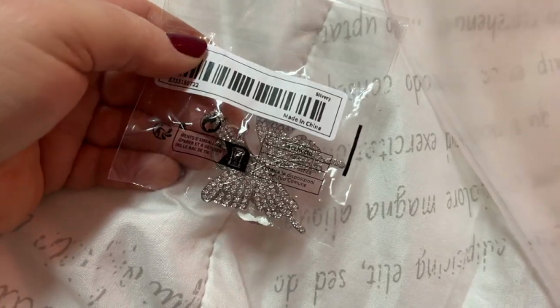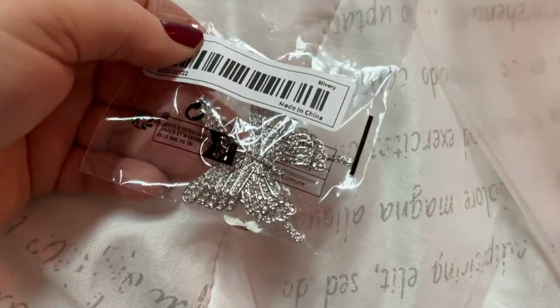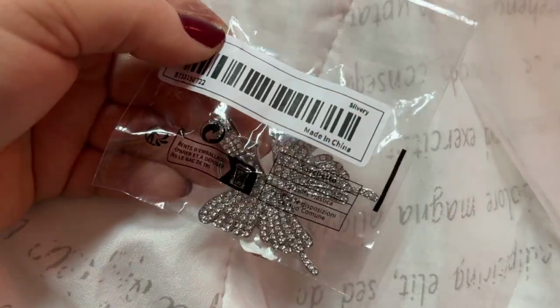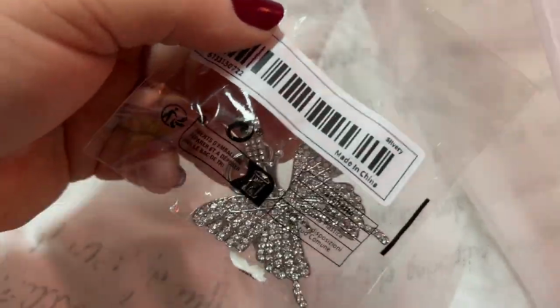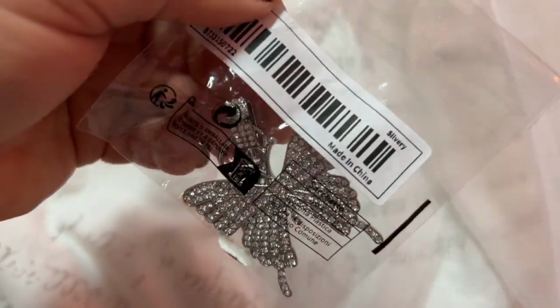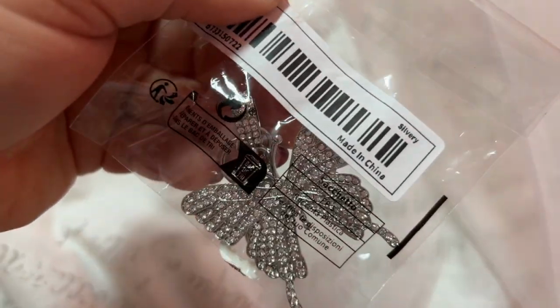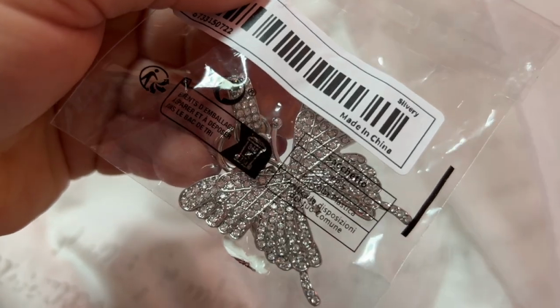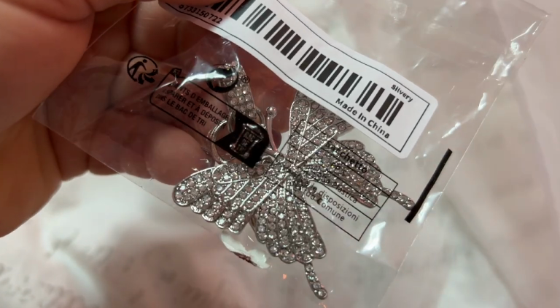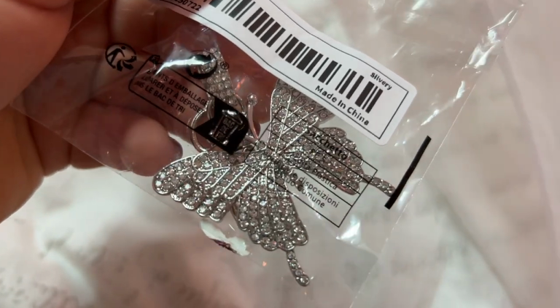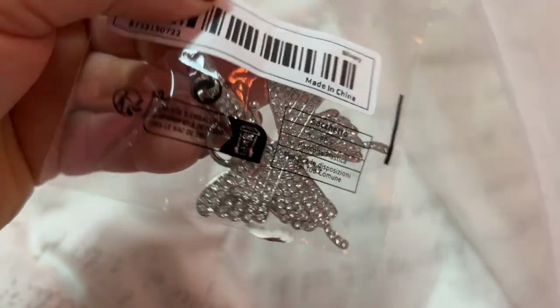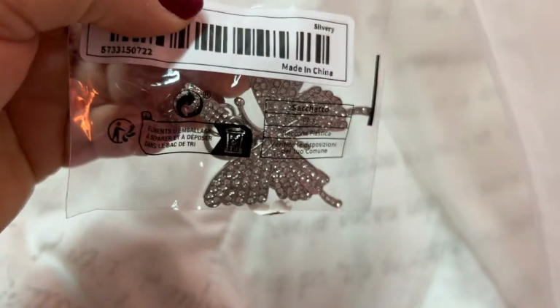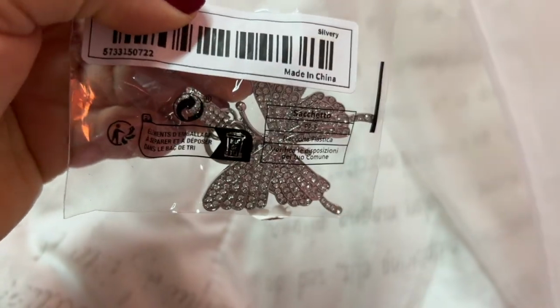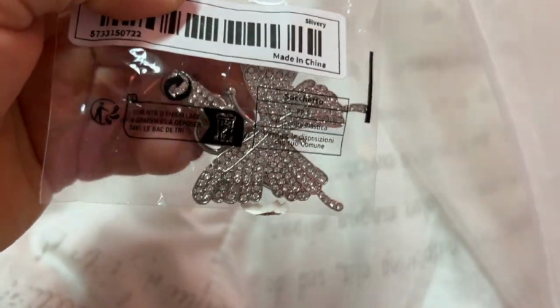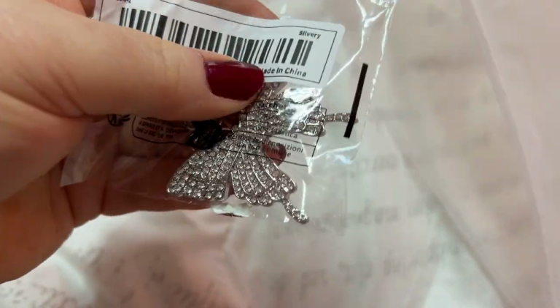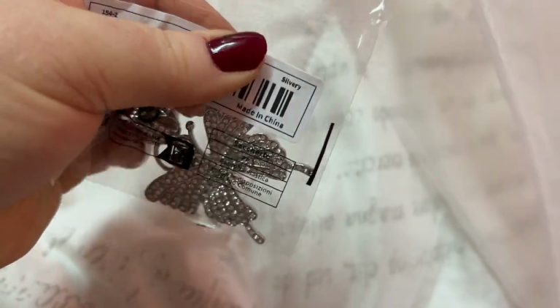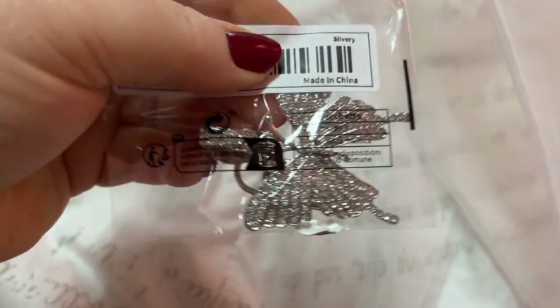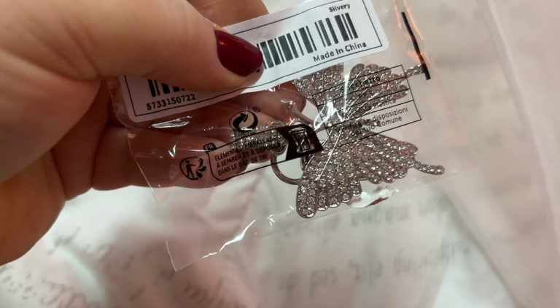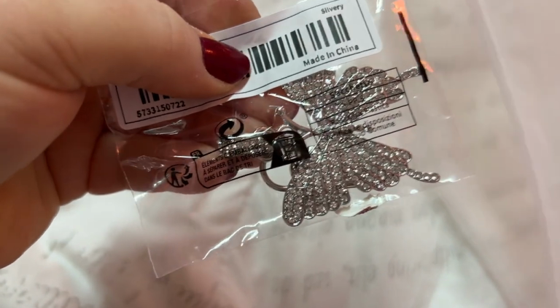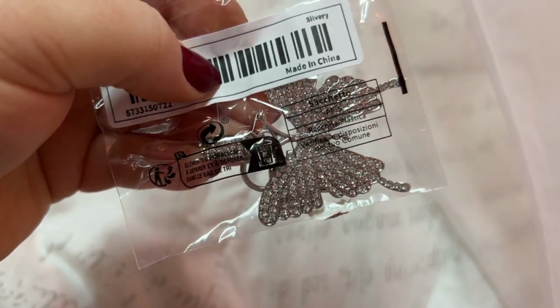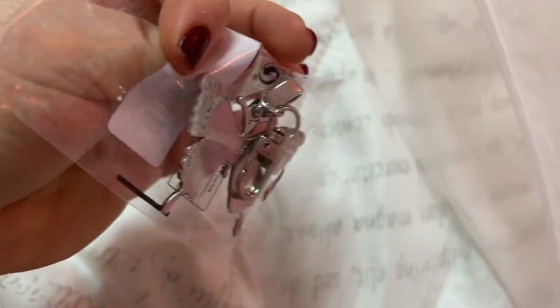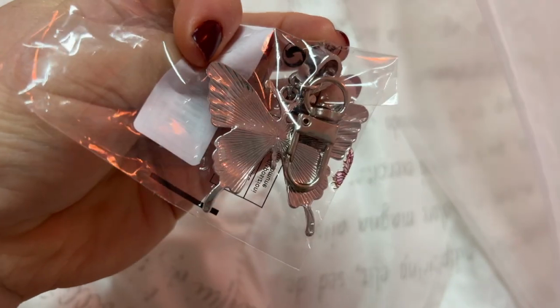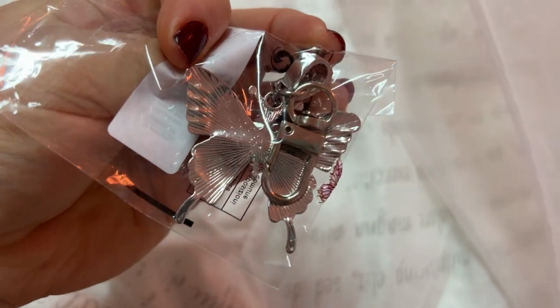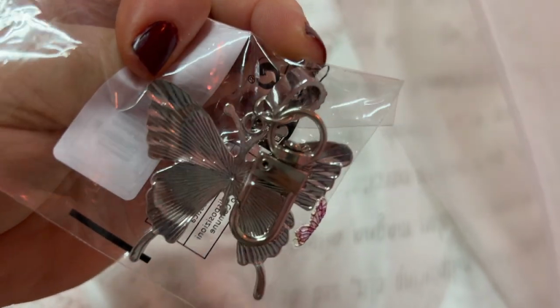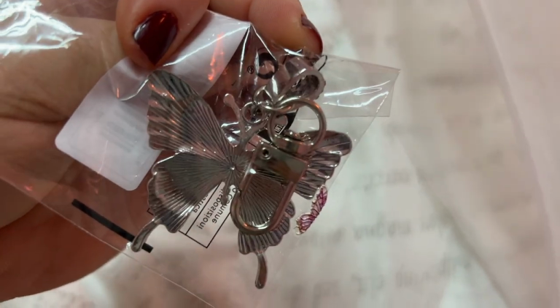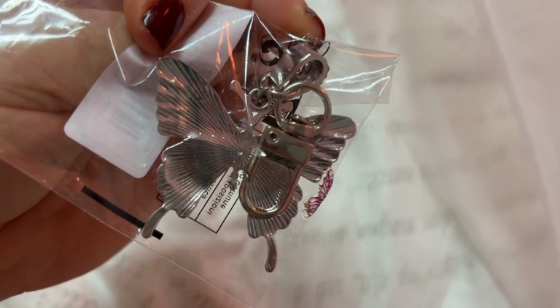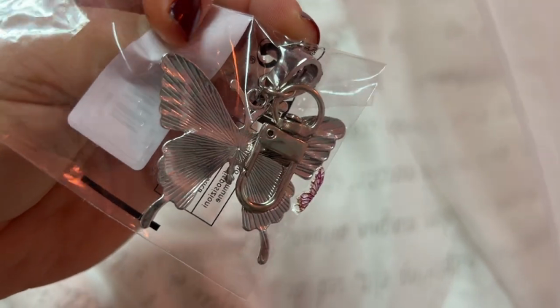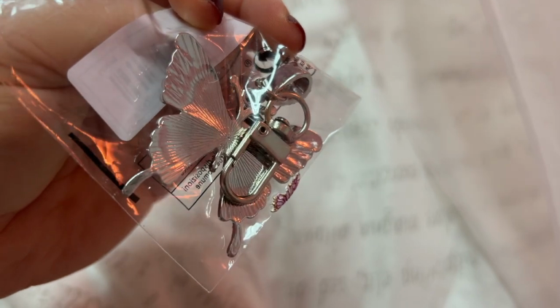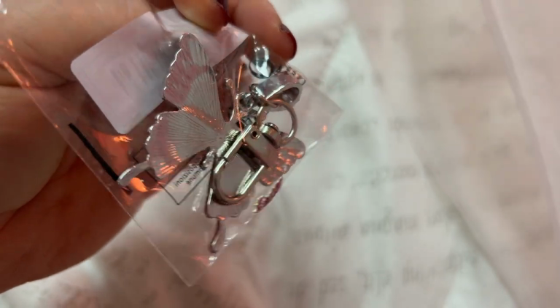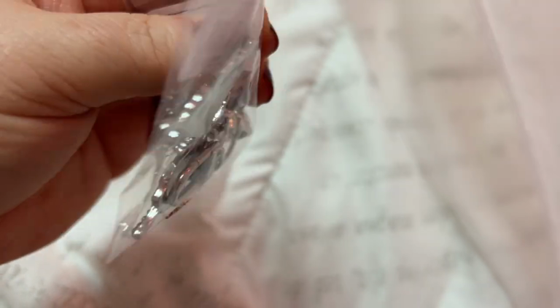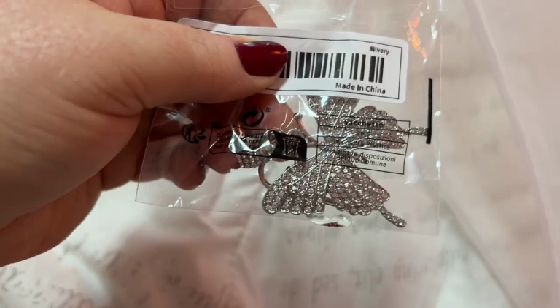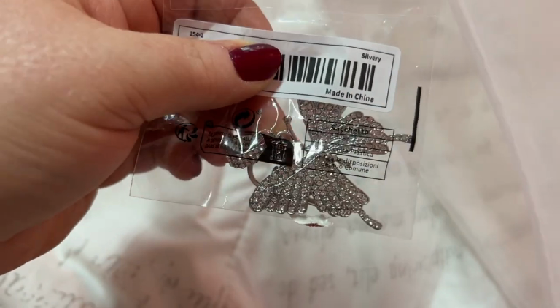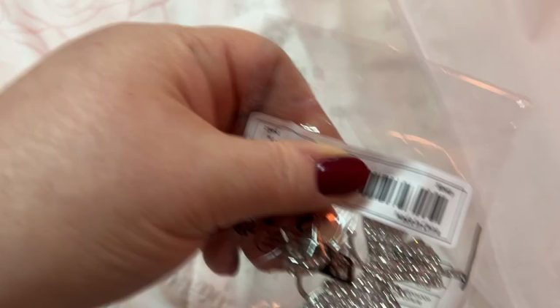This is a charm — isn't that pretty? A butterfly charm. I like that.